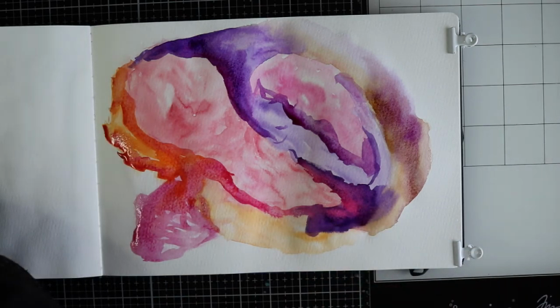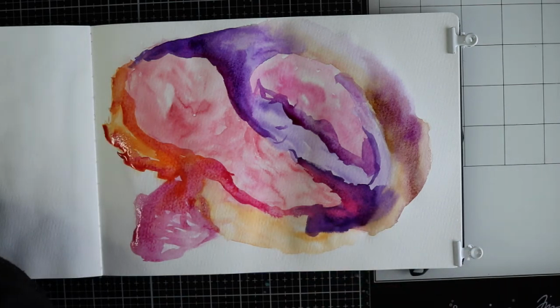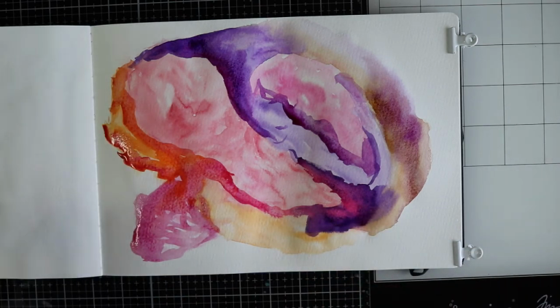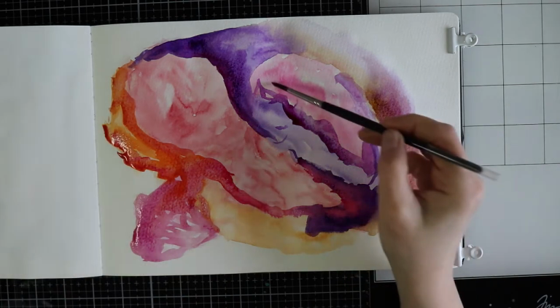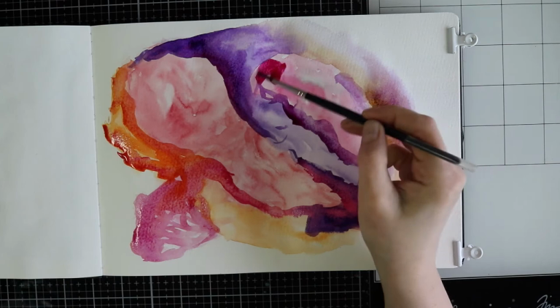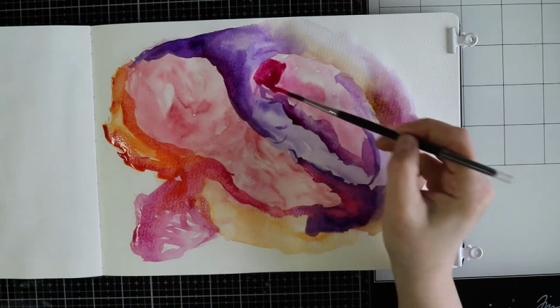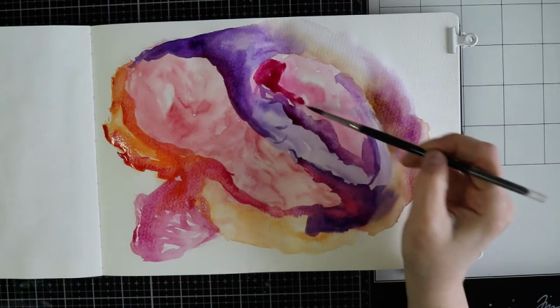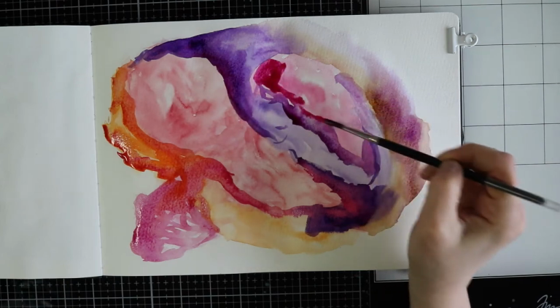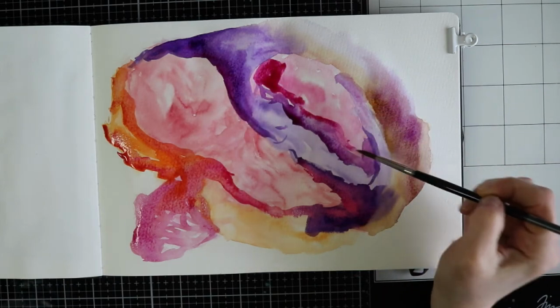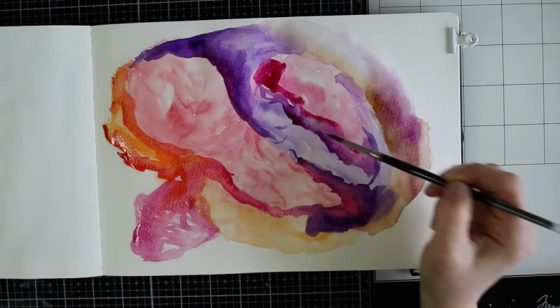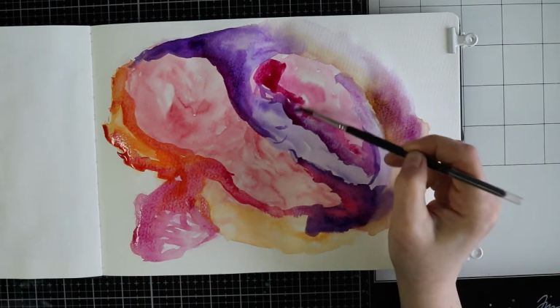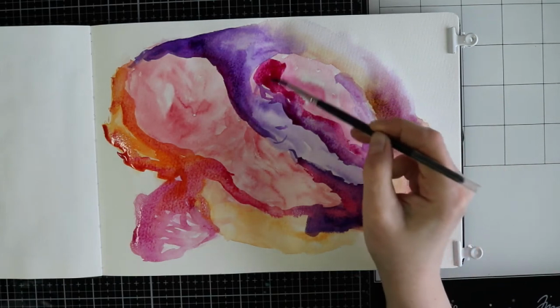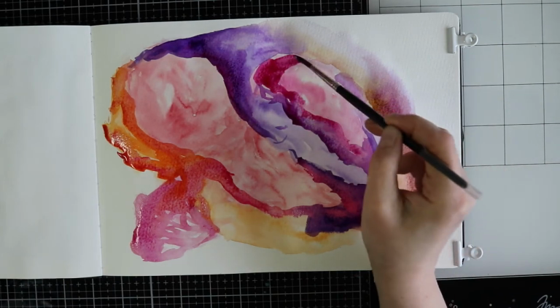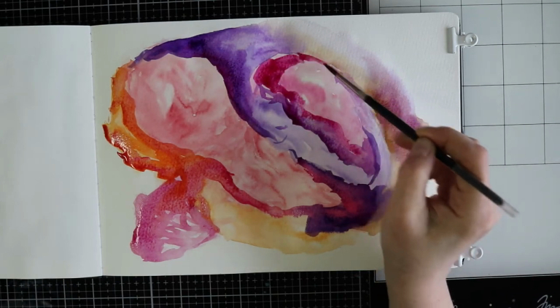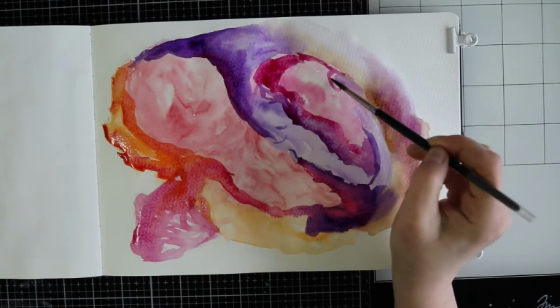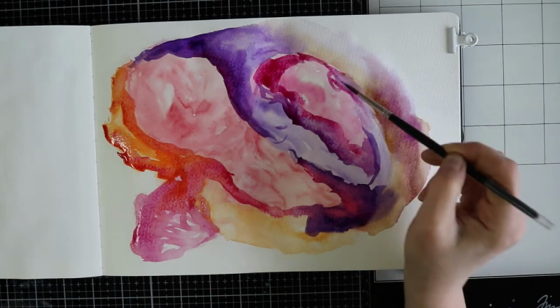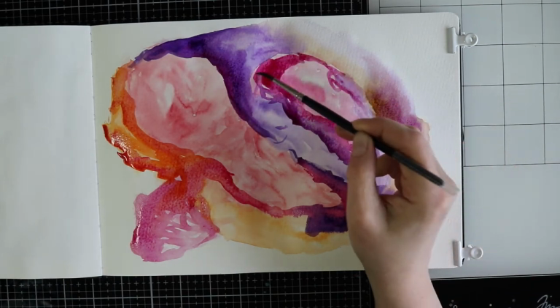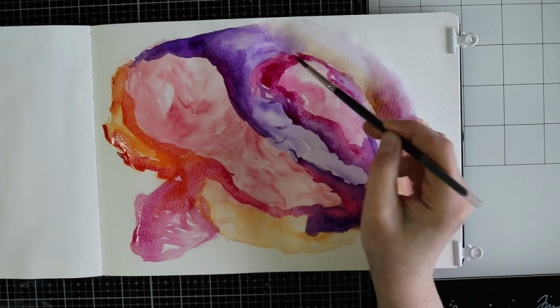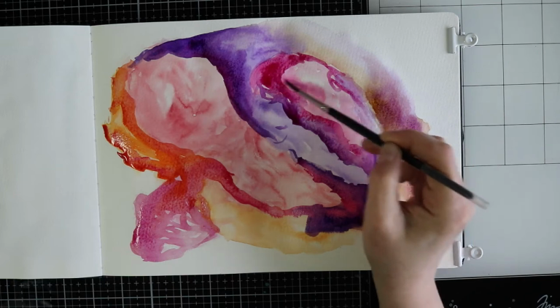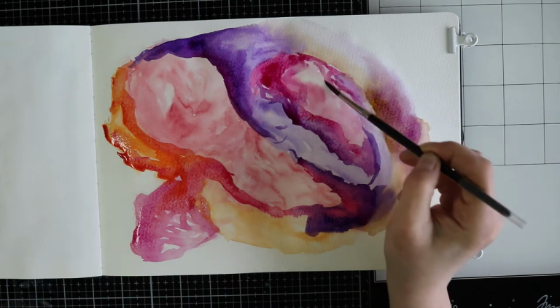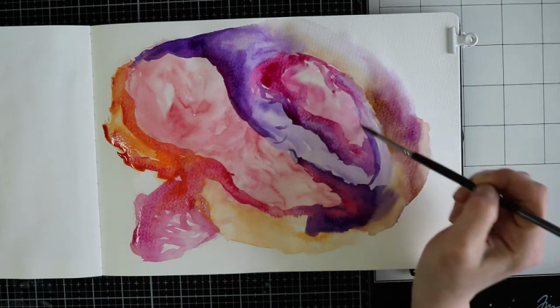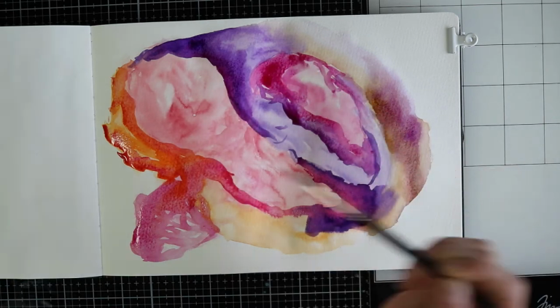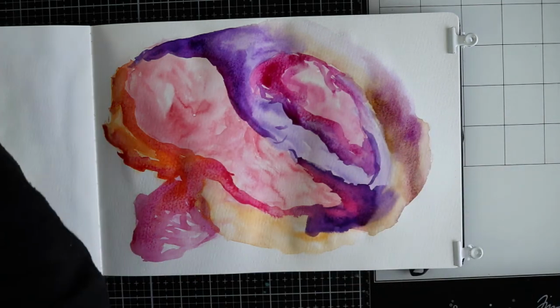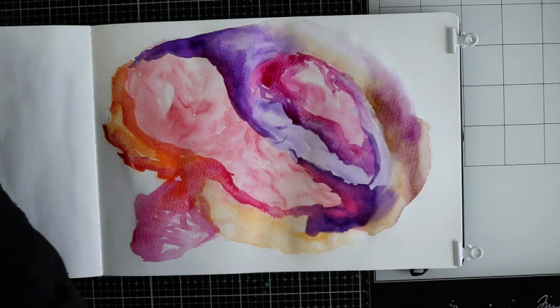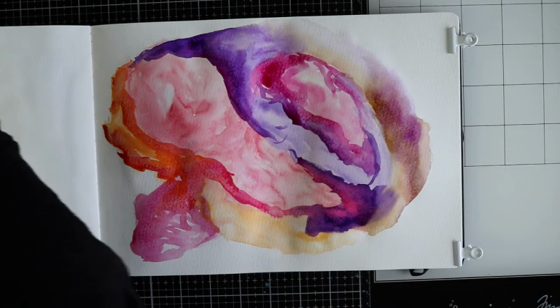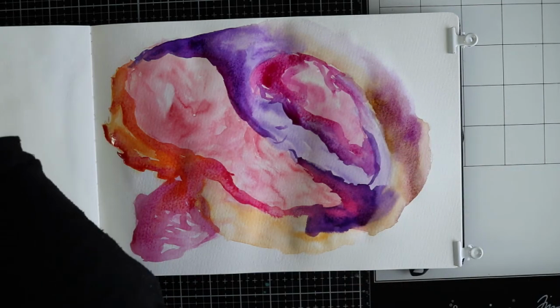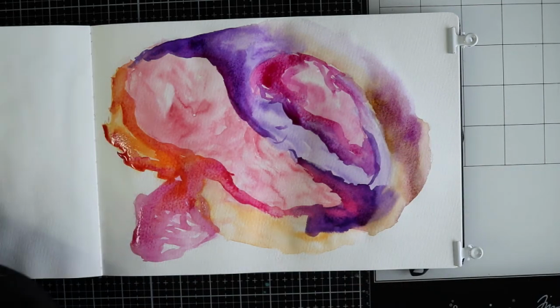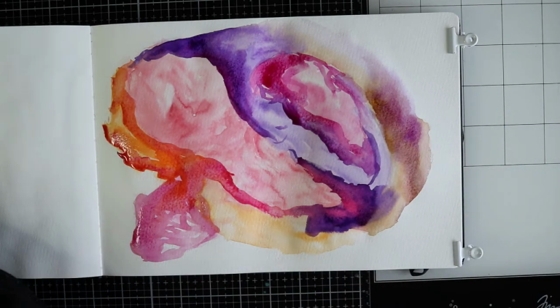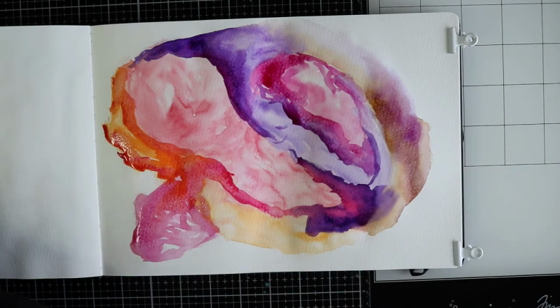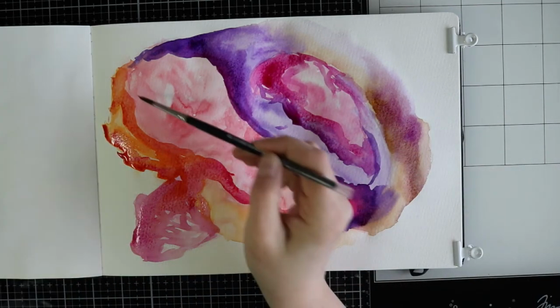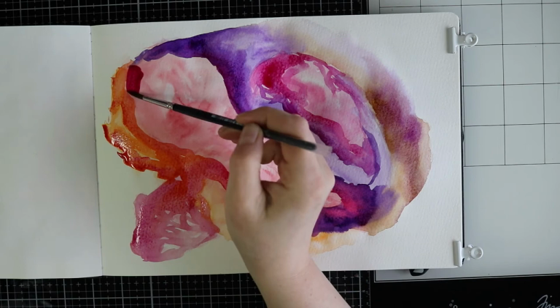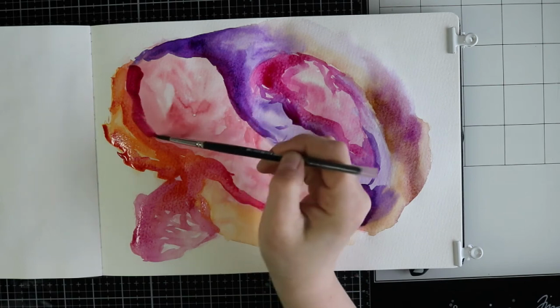Just keep in mind that the first layer will be activated once you put some mediums on top of it.